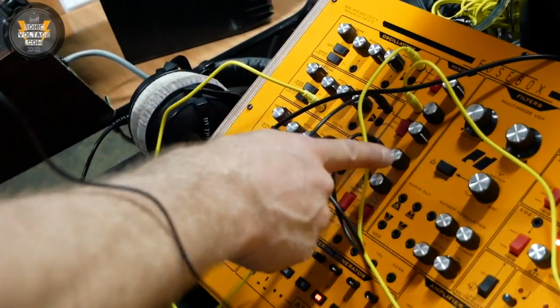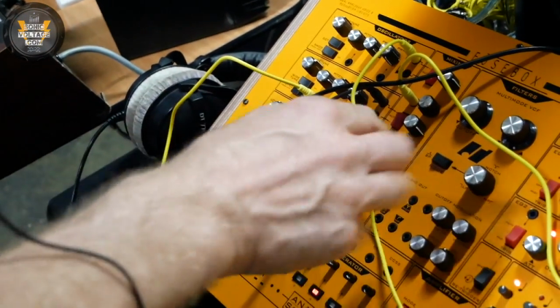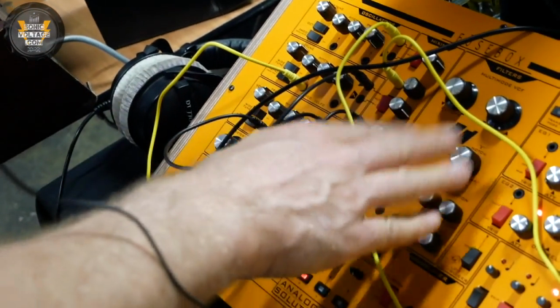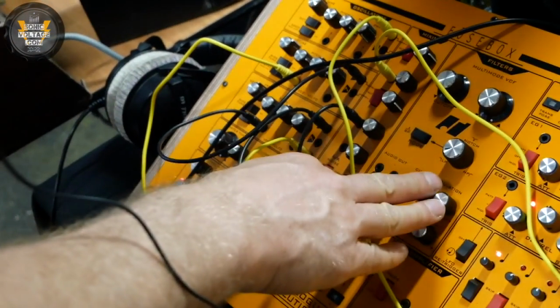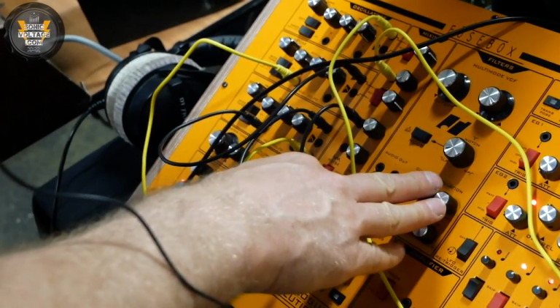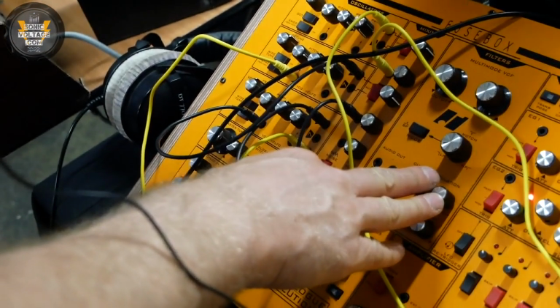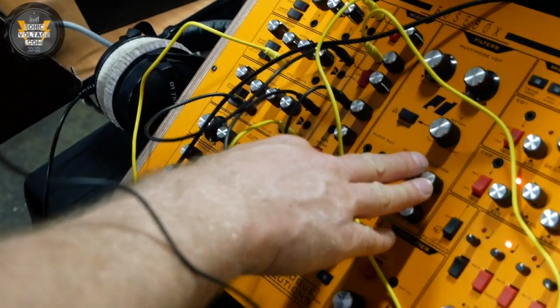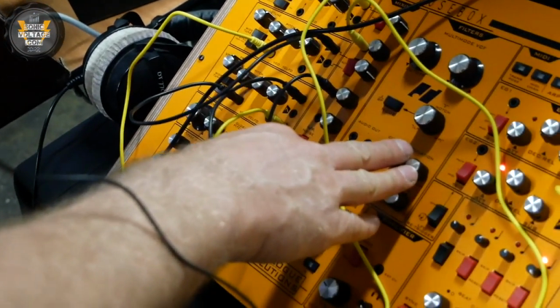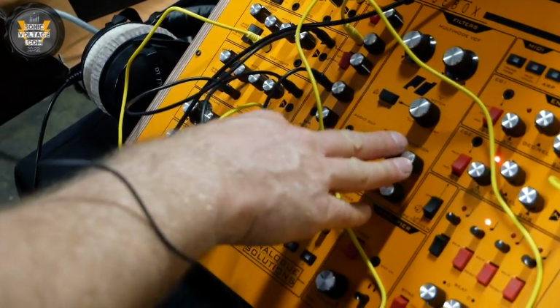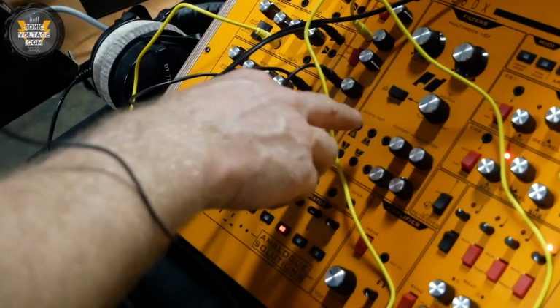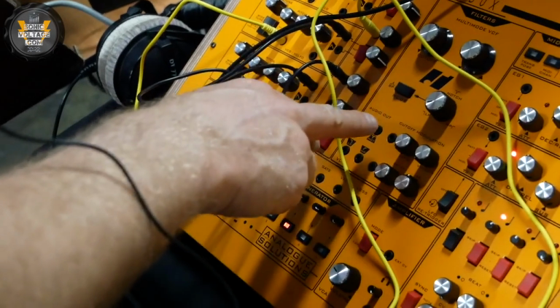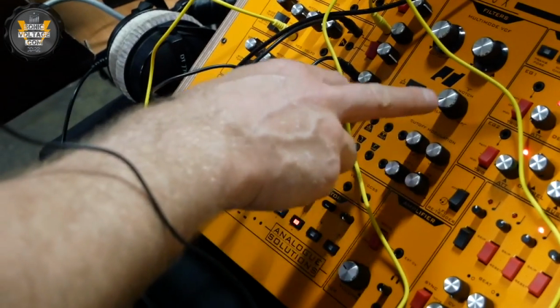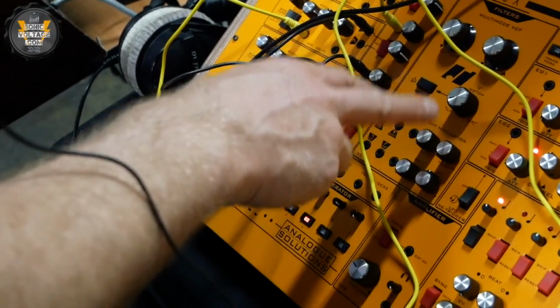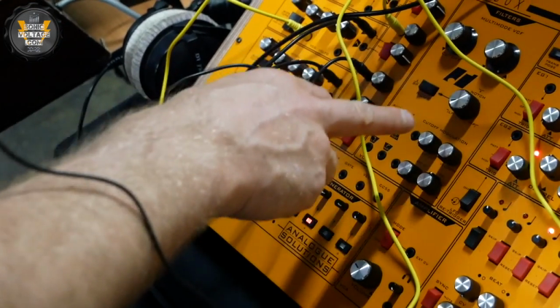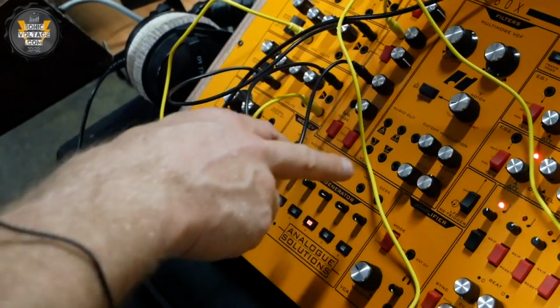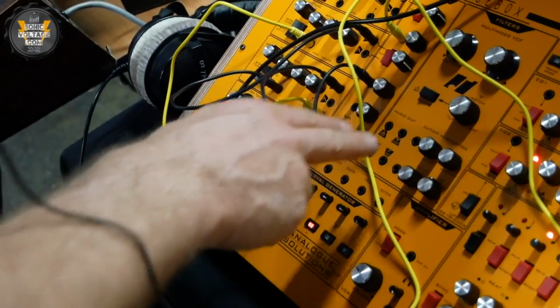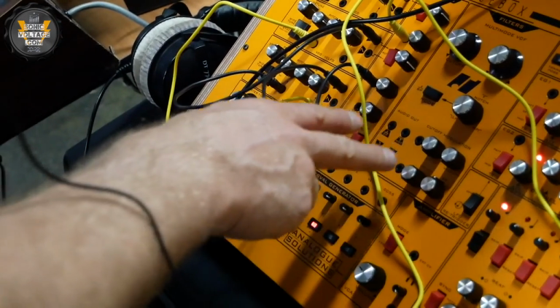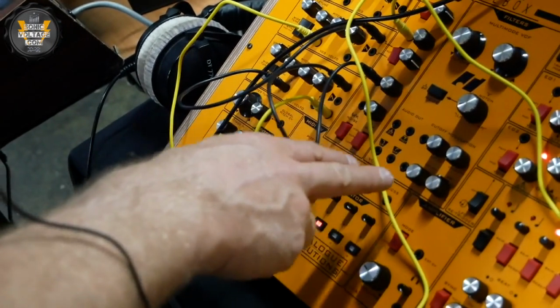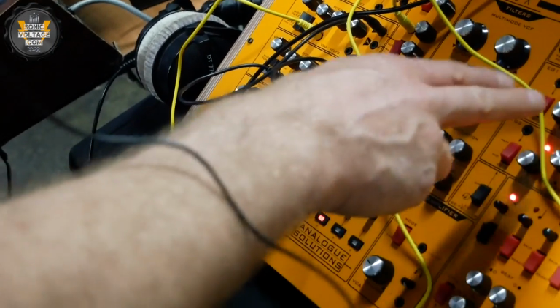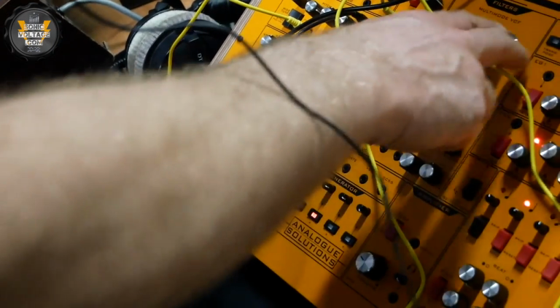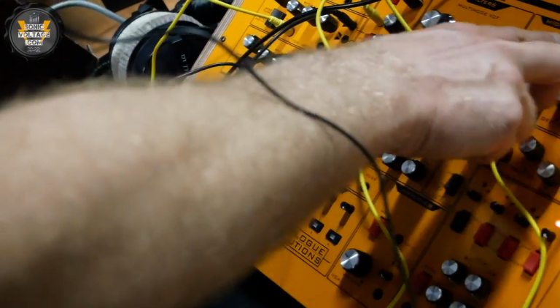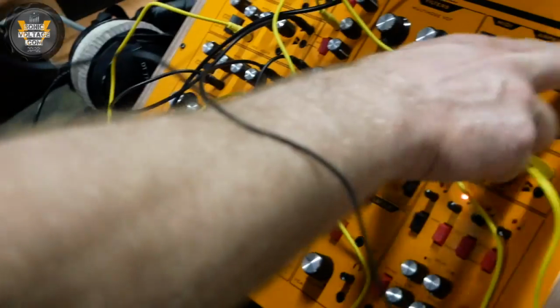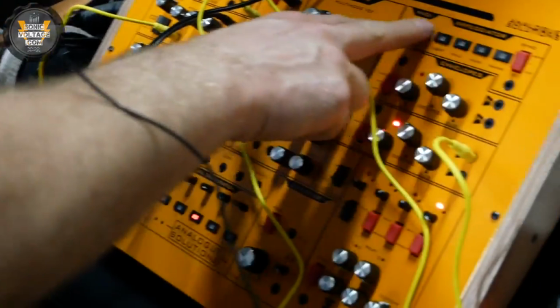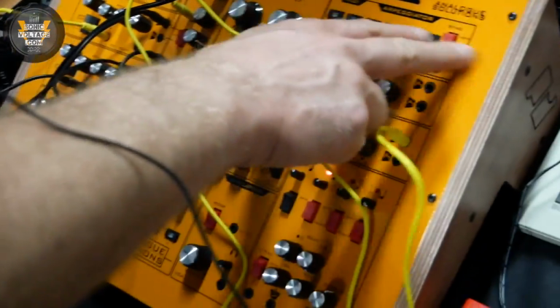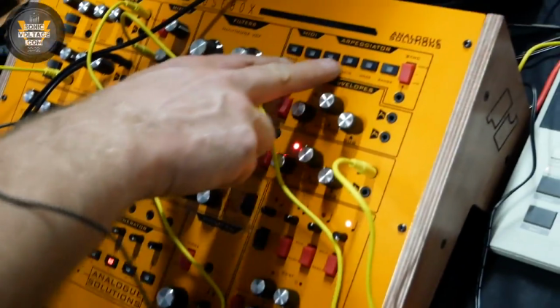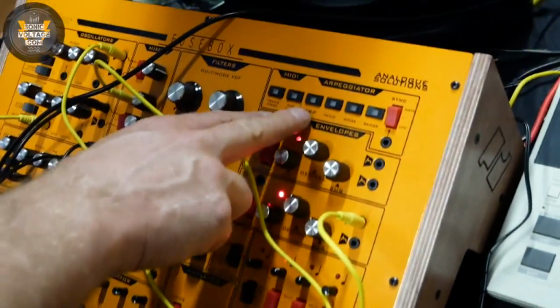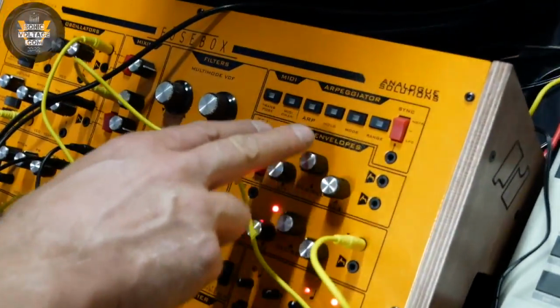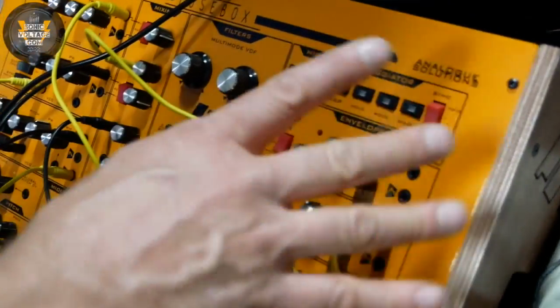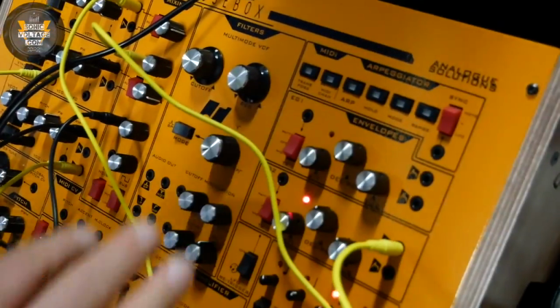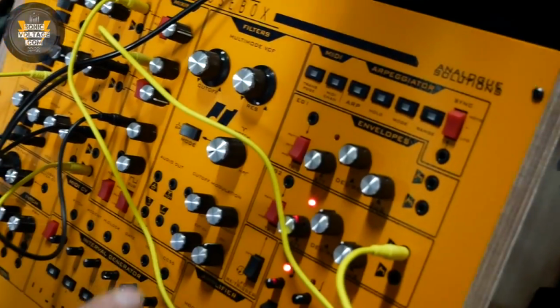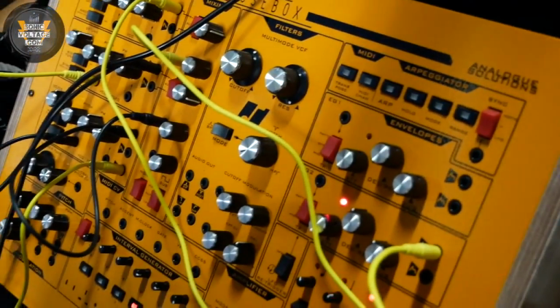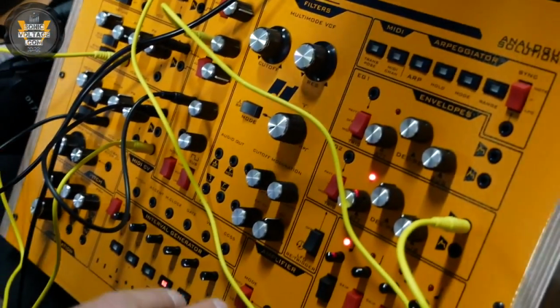It has a multi-mode filter which includes low-pass, high-pass, notch, and bandpass filters. There's also an arpeggiator up here which you control using a MIDI keyboard.